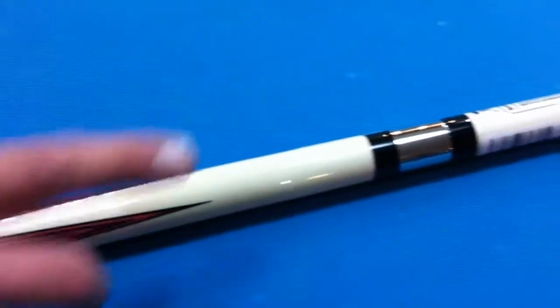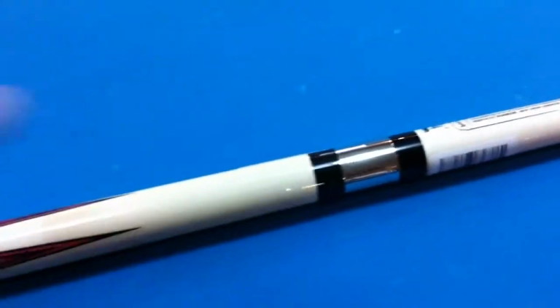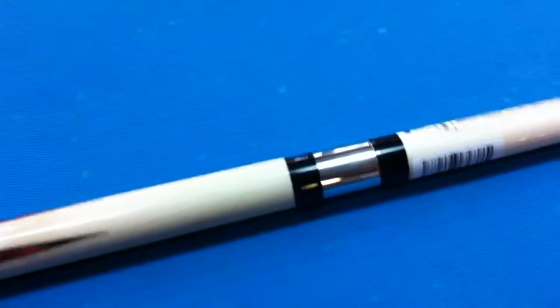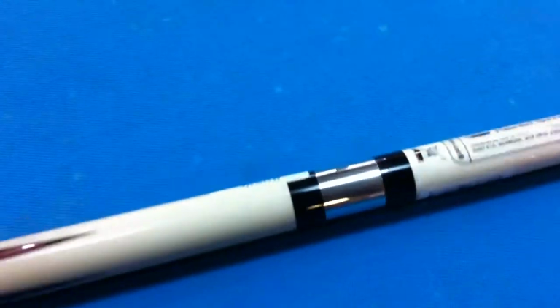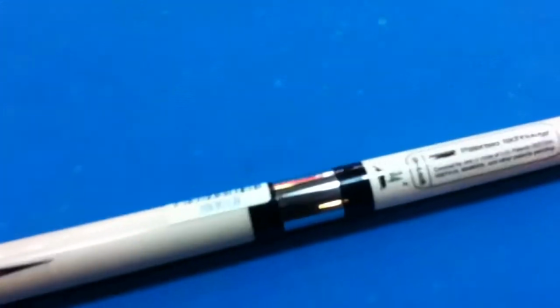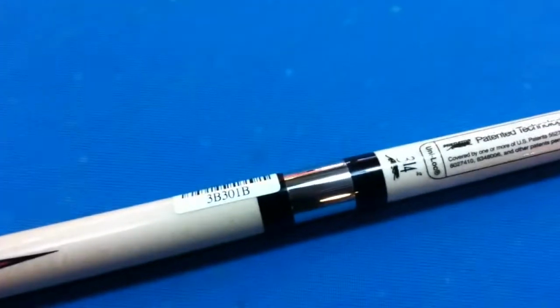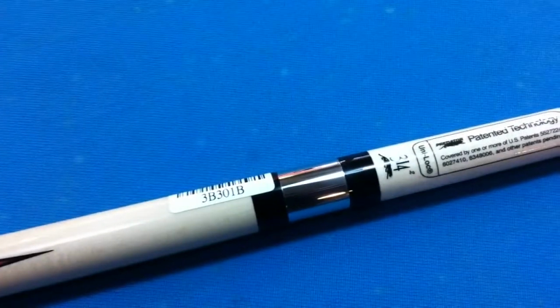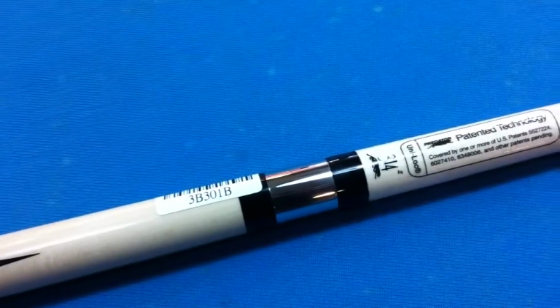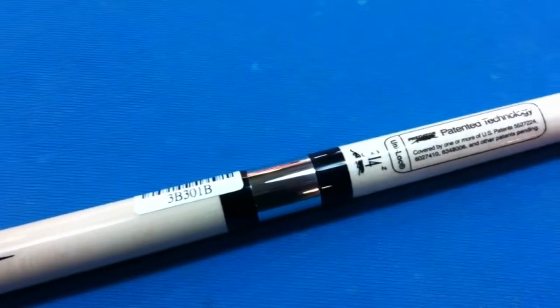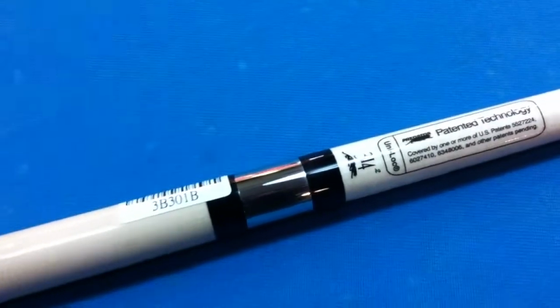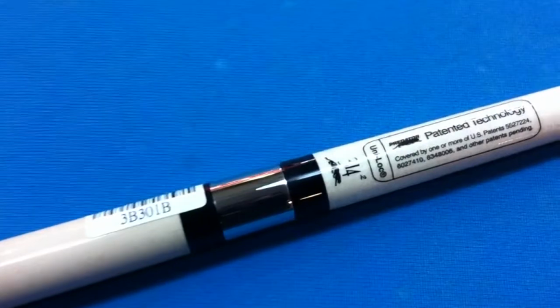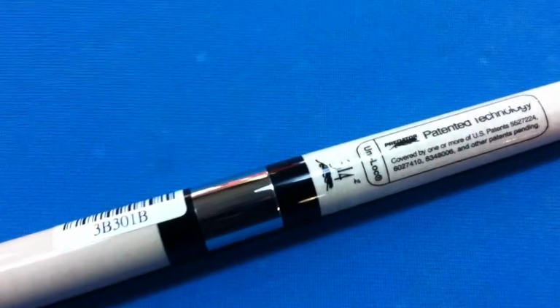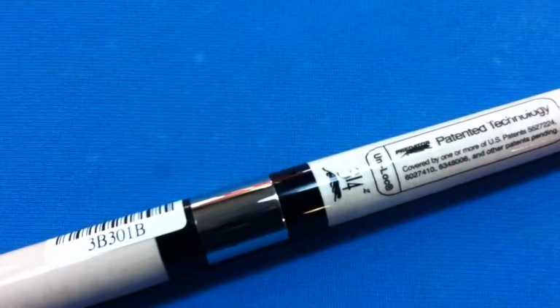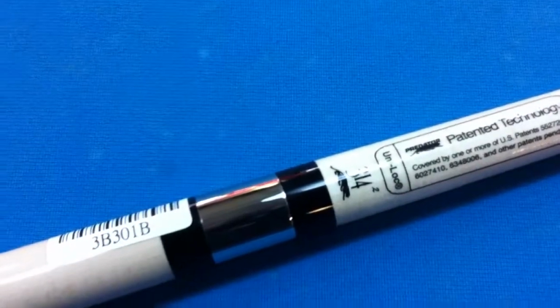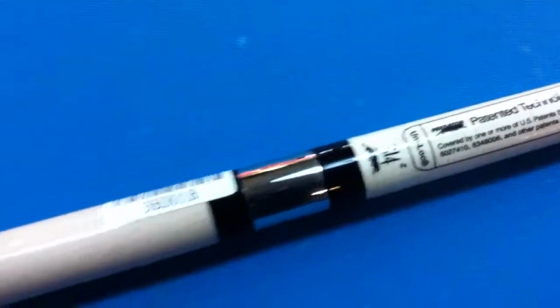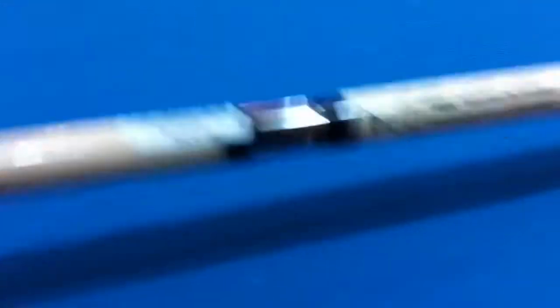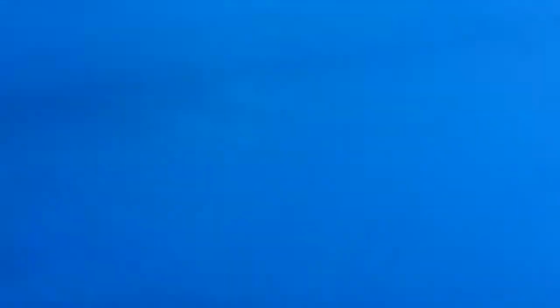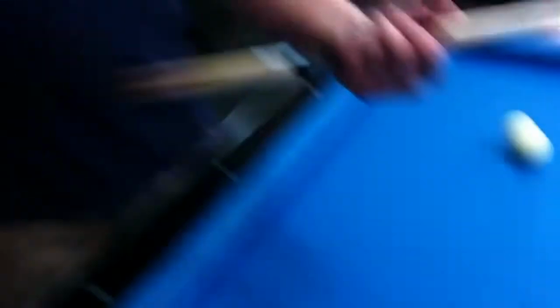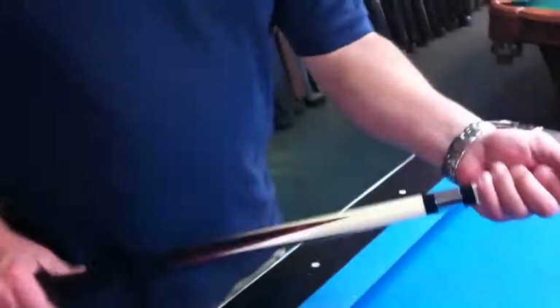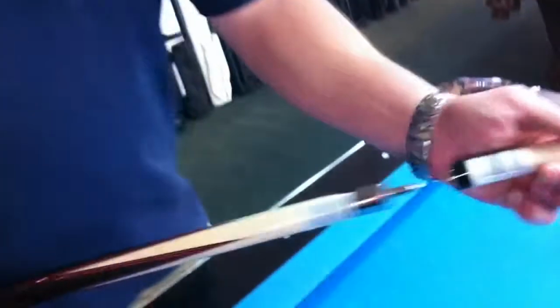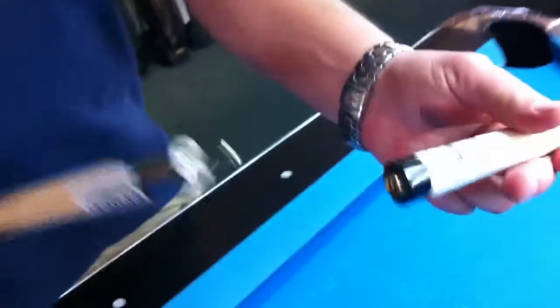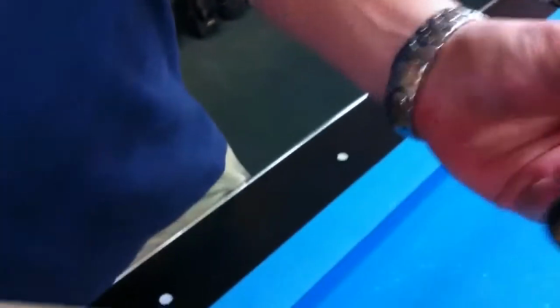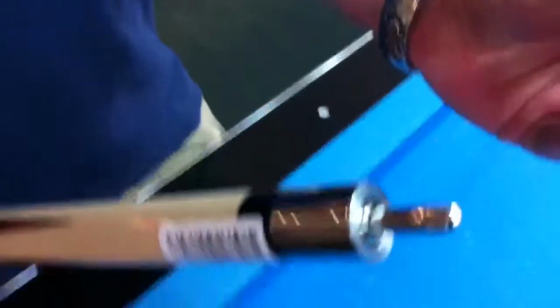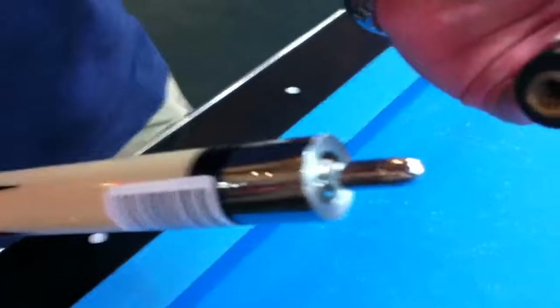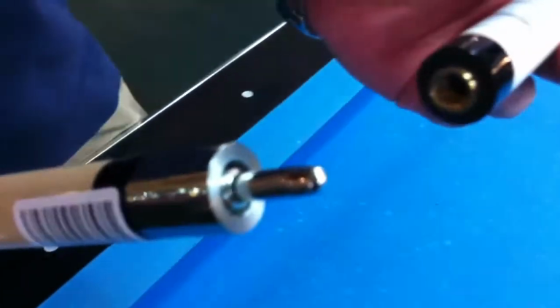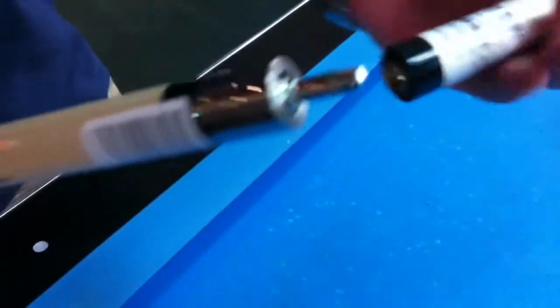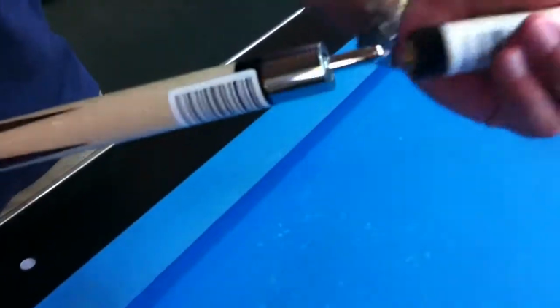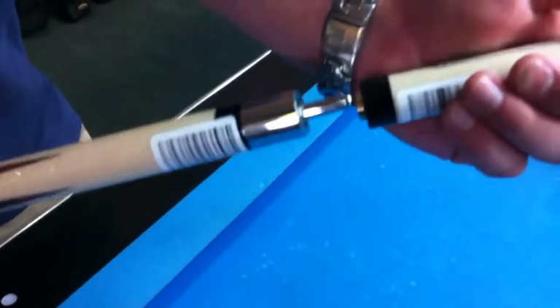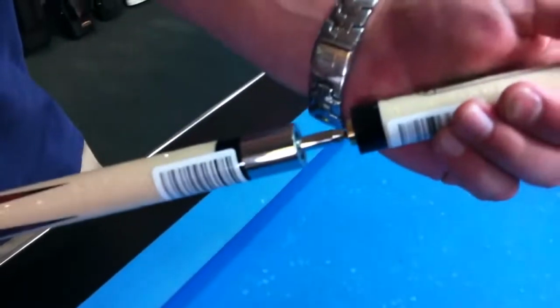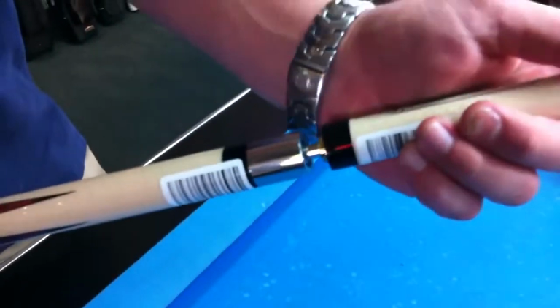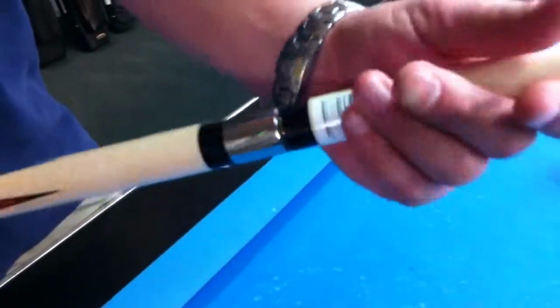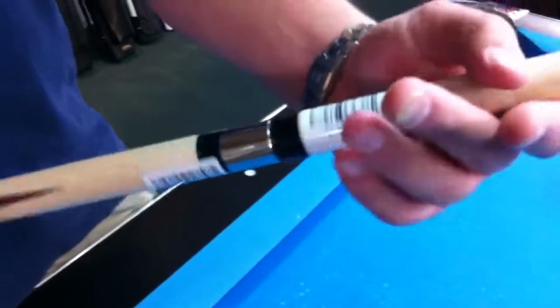The maple forearm does have the 314 Predator shaft. It has the unilock joint, which makes it super quick and fast to get it on and off.